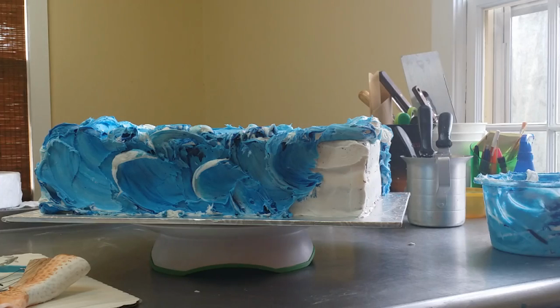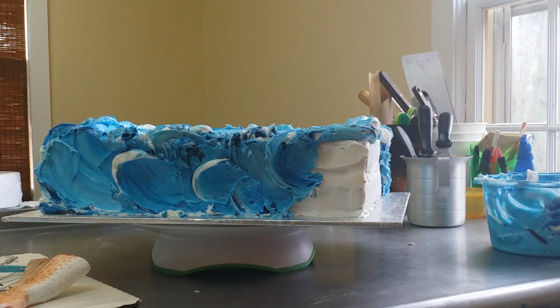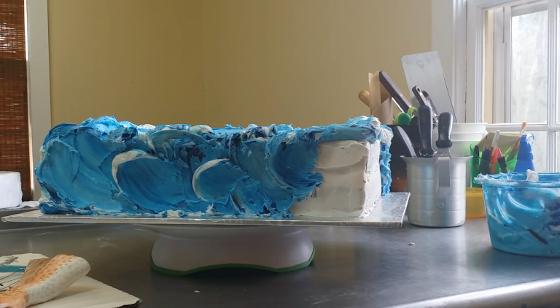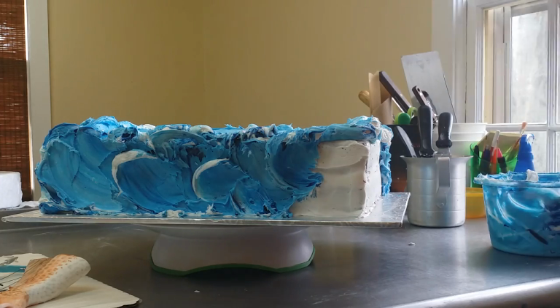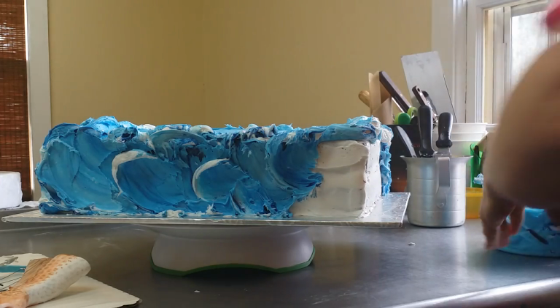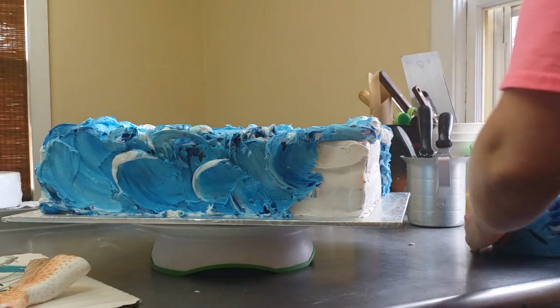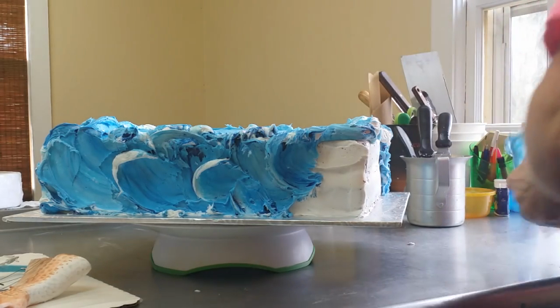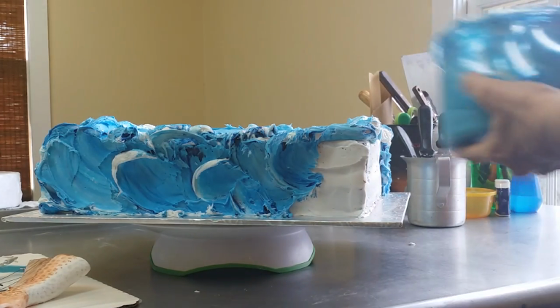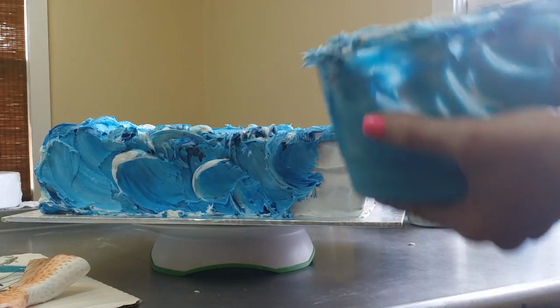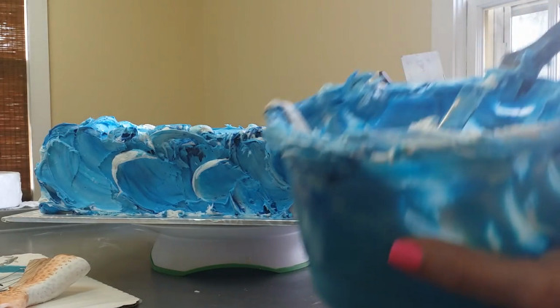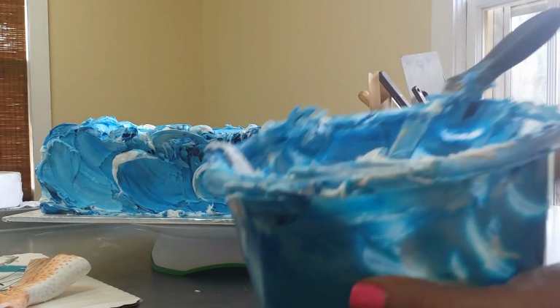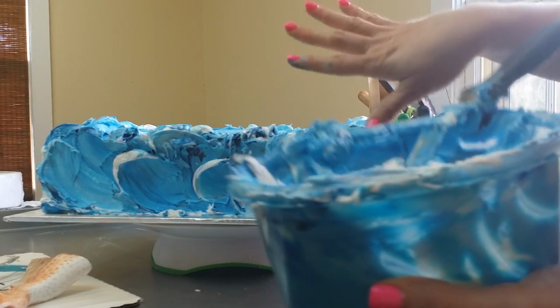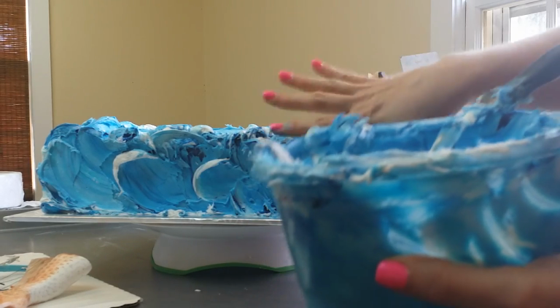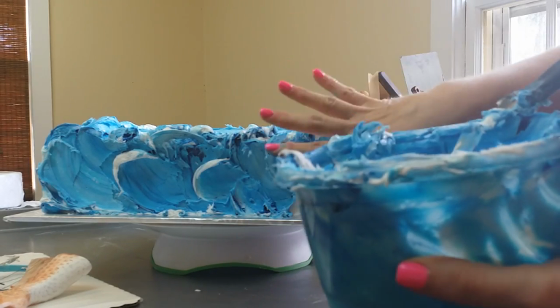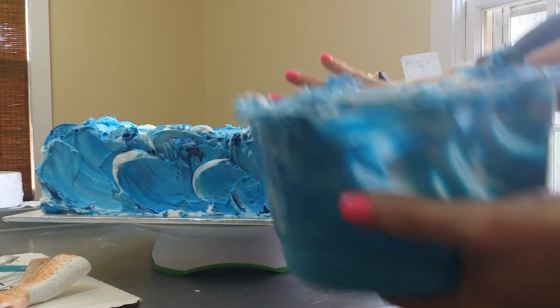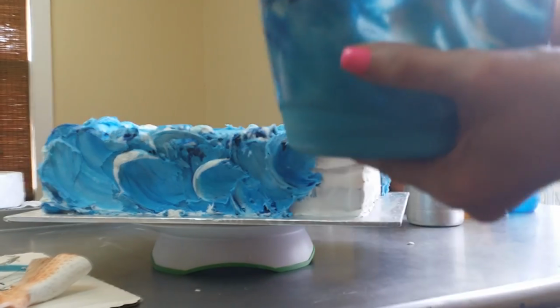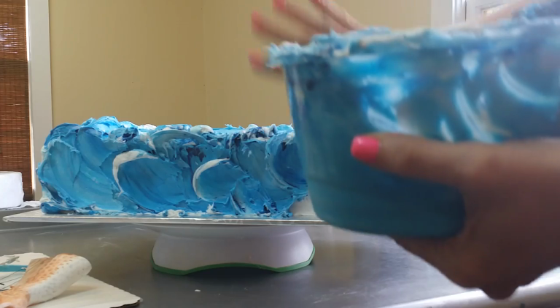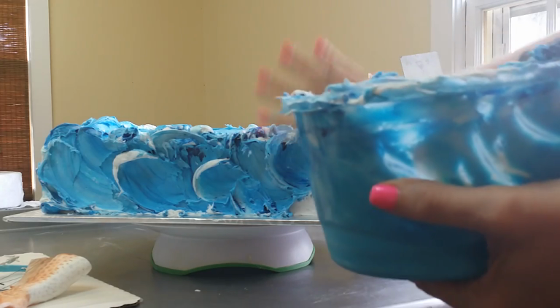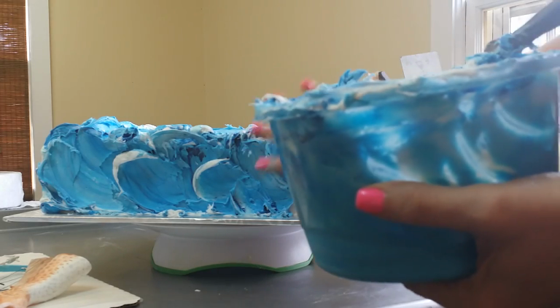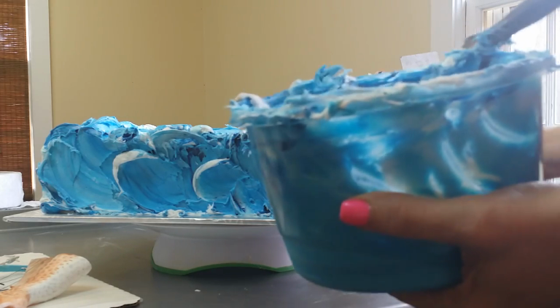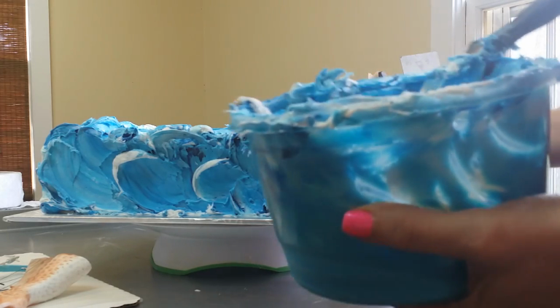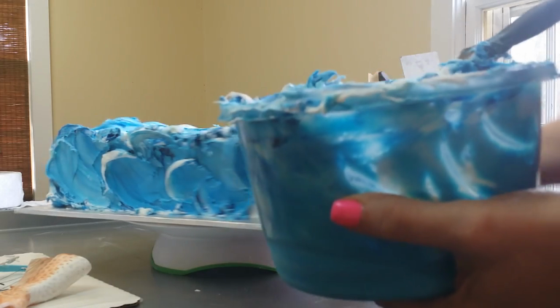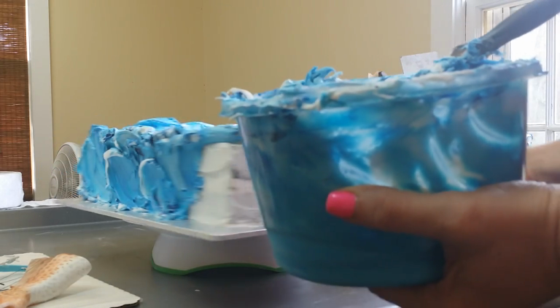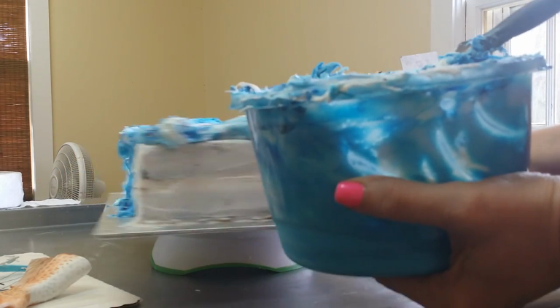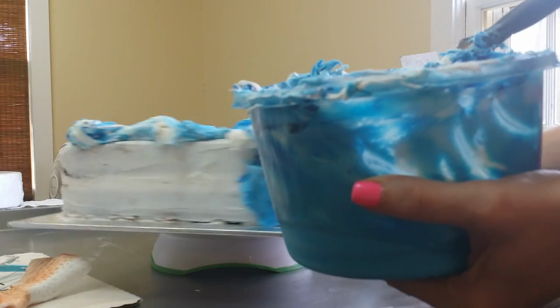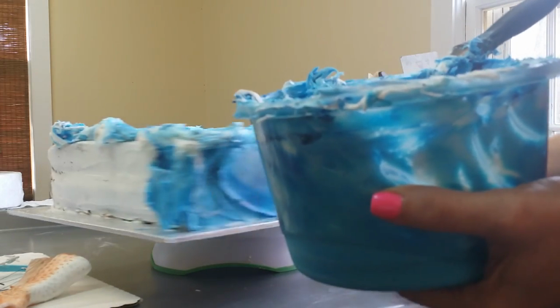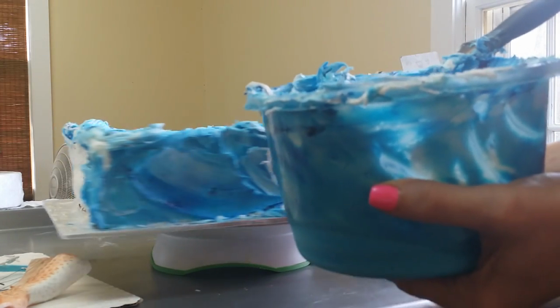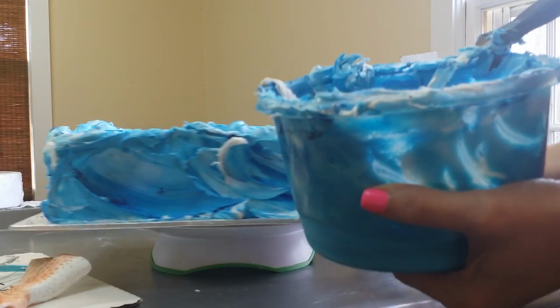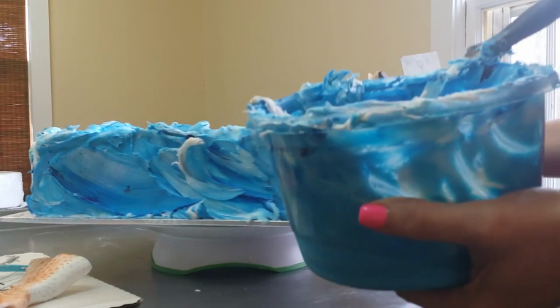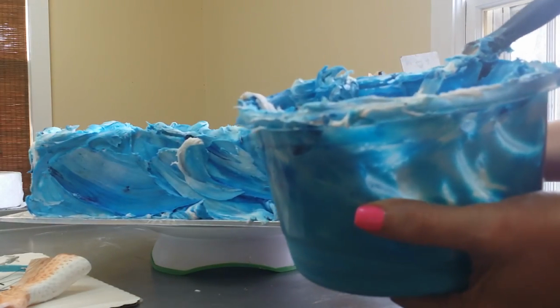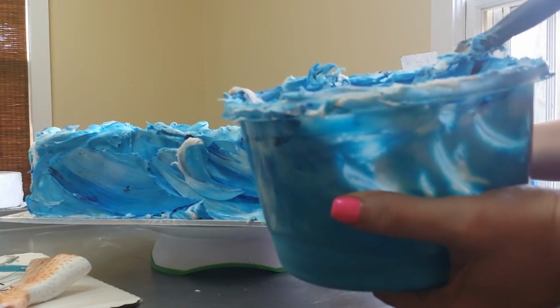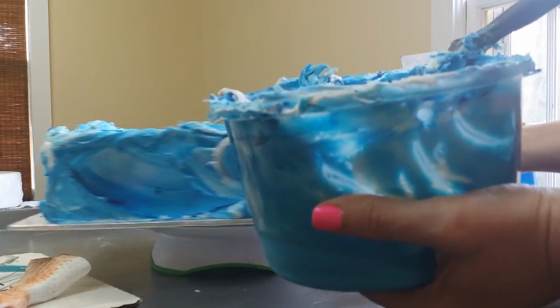Here's a quick tutorial, very quick, on how to make your water for your buttercream cakes look variegated, not a solid color — makes them look more interesting.